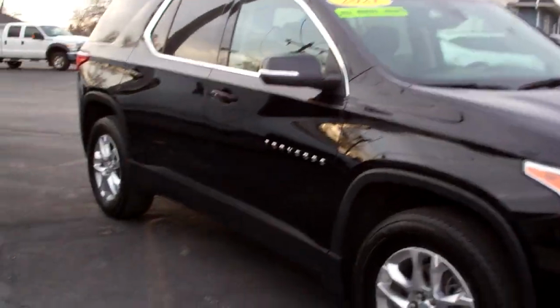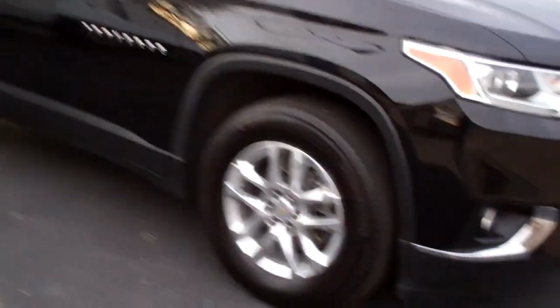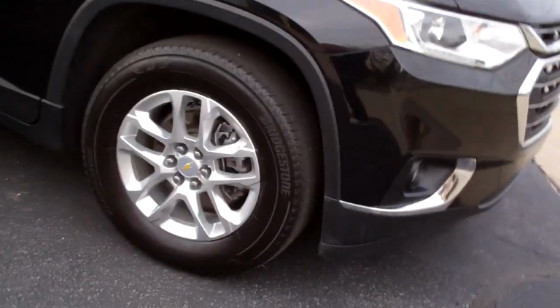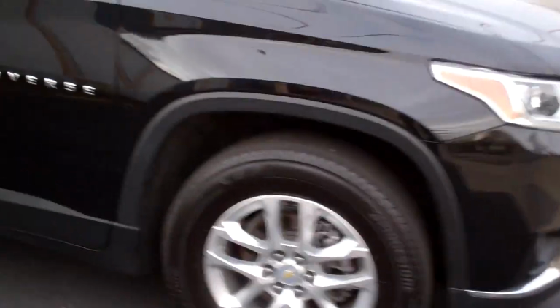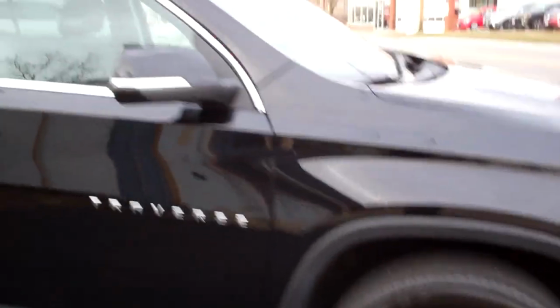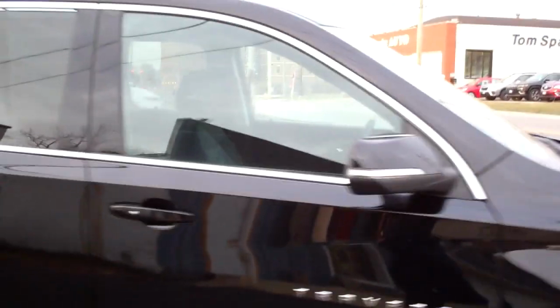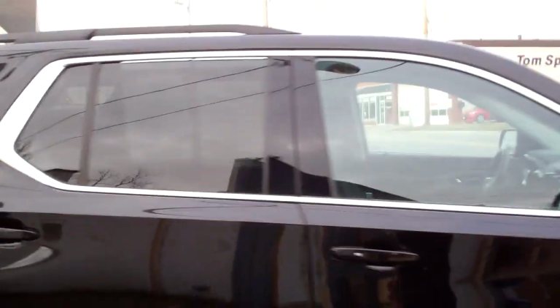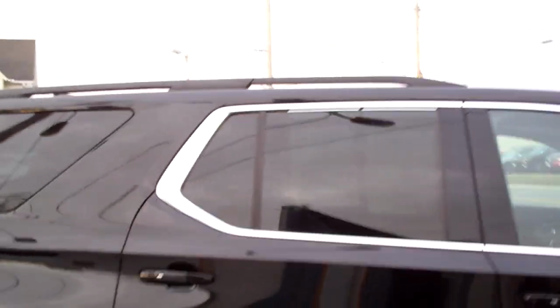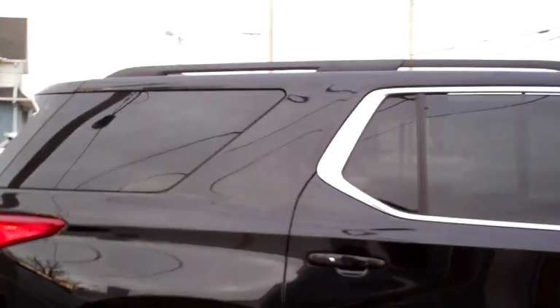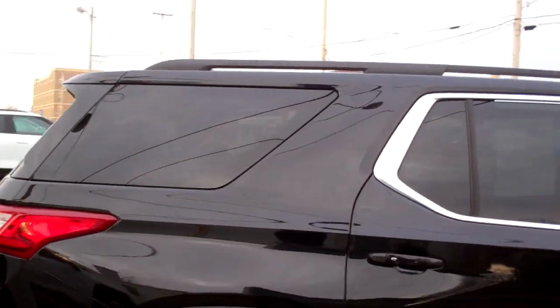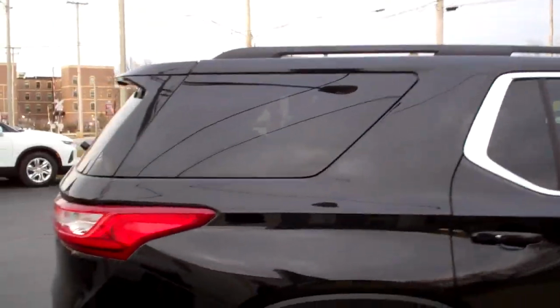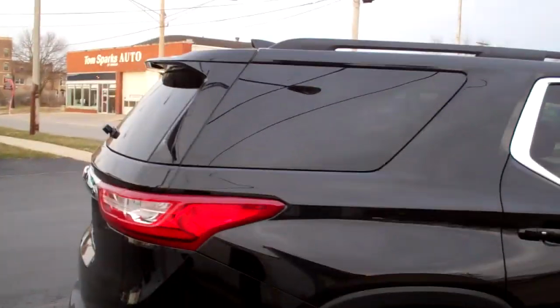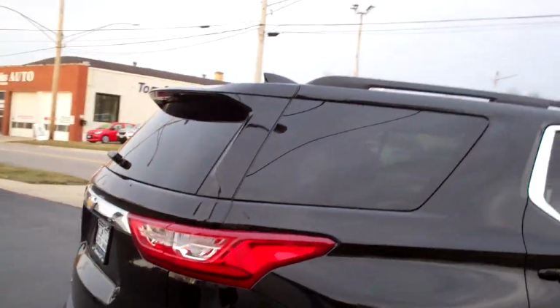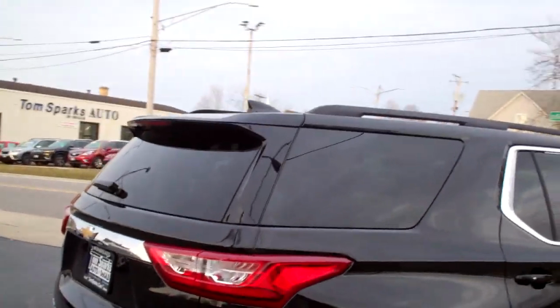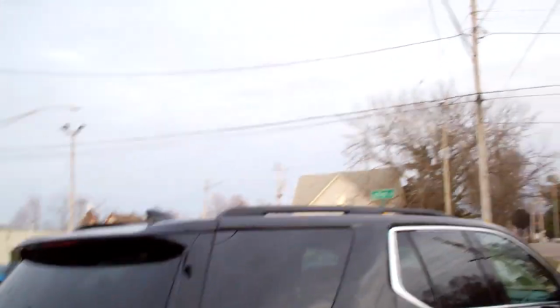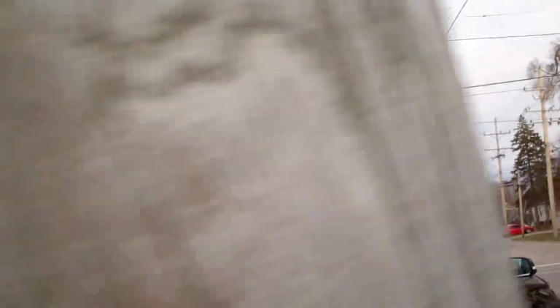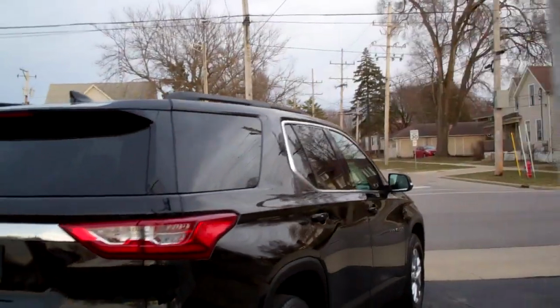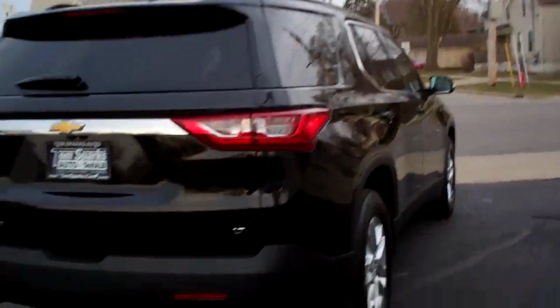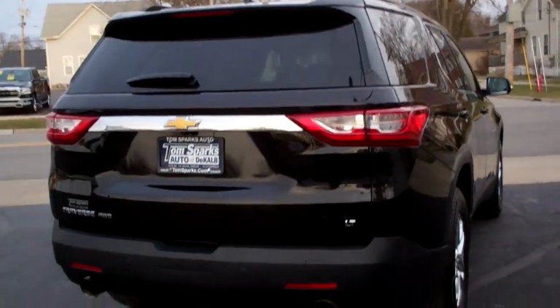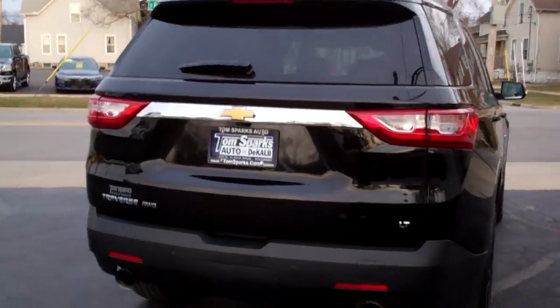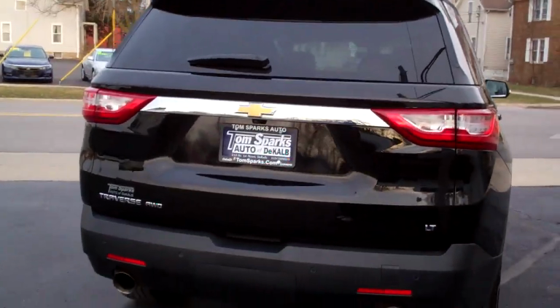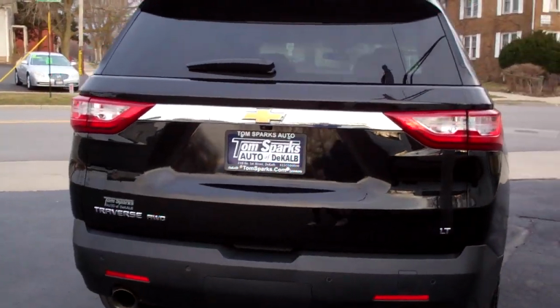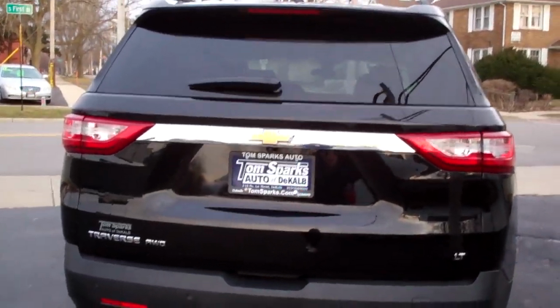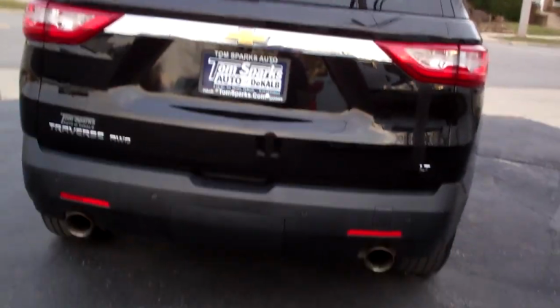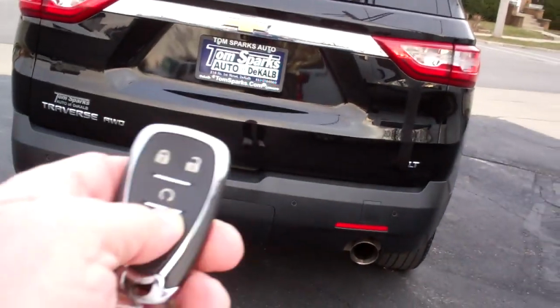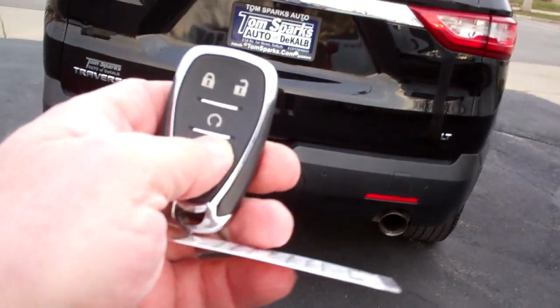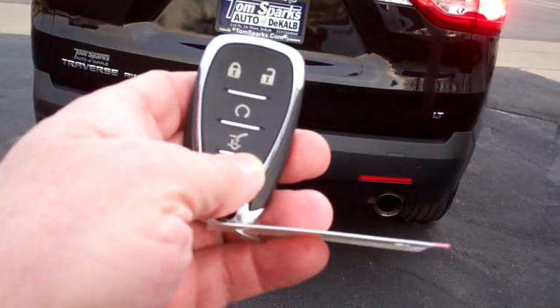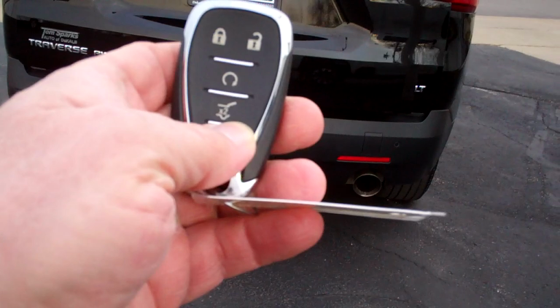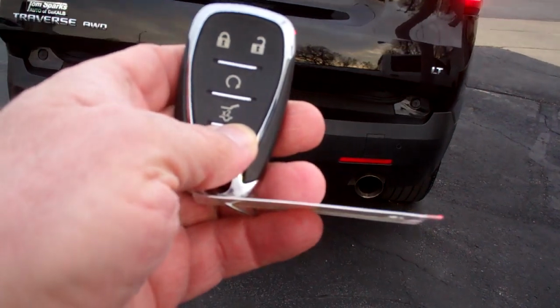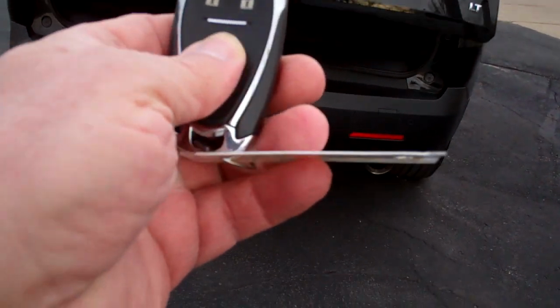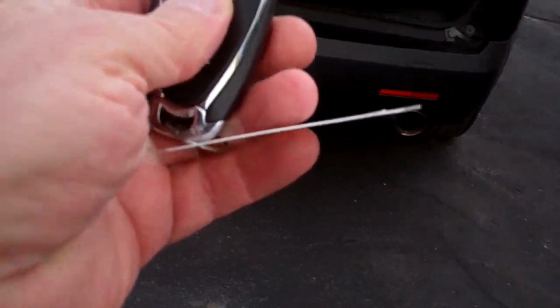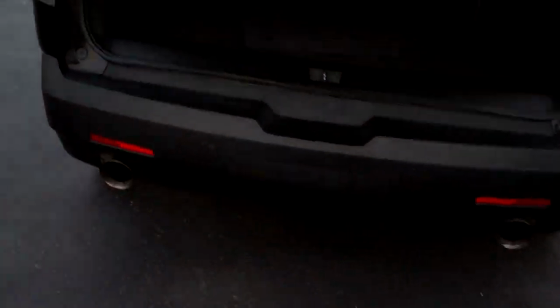Black in color, alloy wheels, privacy glass around the back — keep those kids and whoever's sitting in the back nice and cool. Rear sensors, rear backup camera, power liftgate, remote start, keyless entry, keyless start.